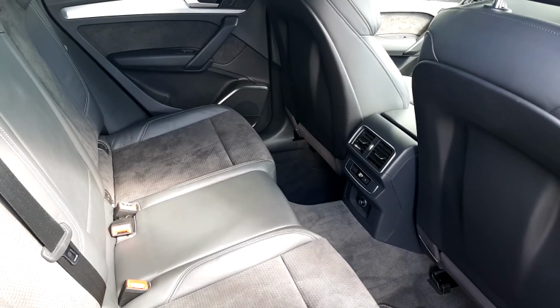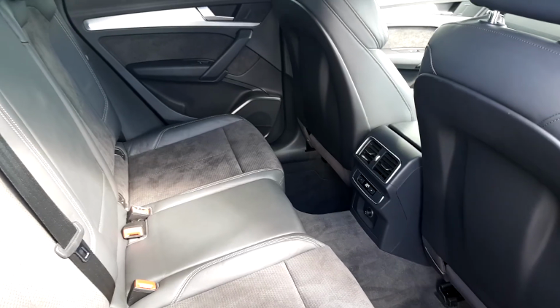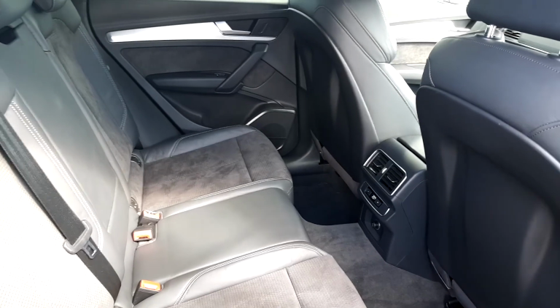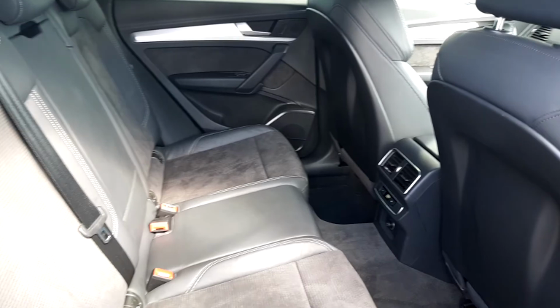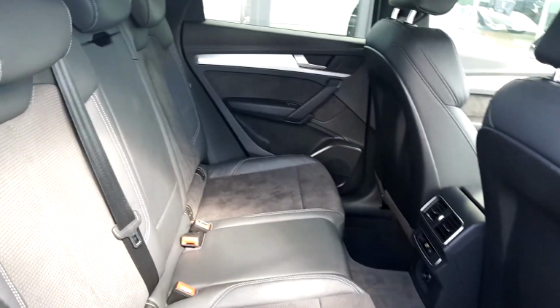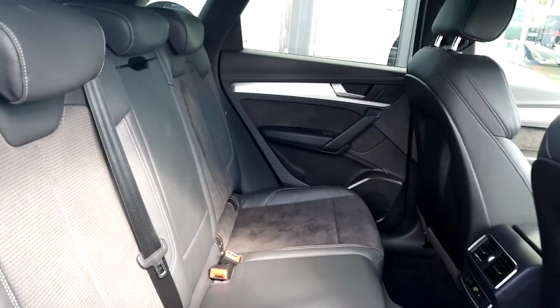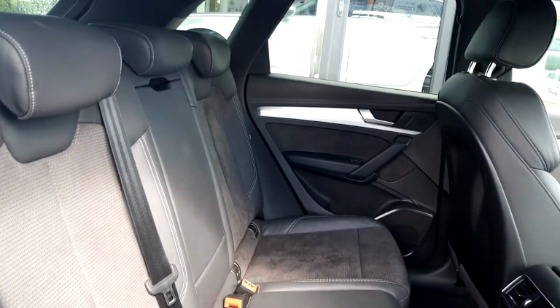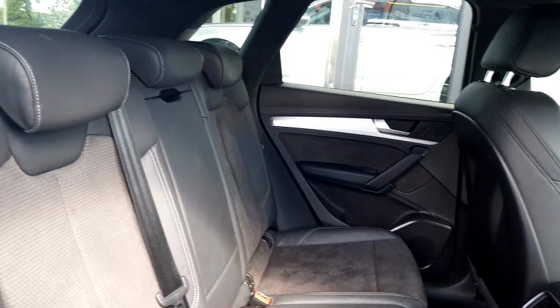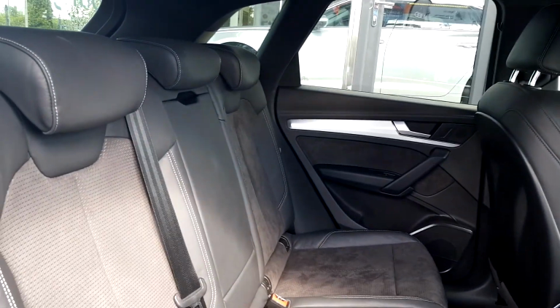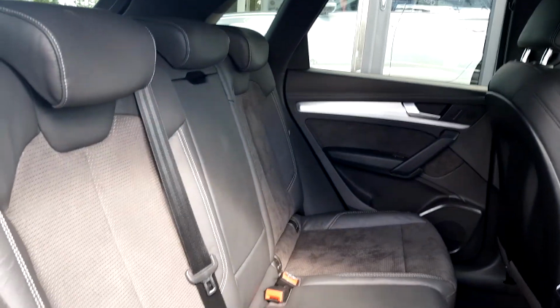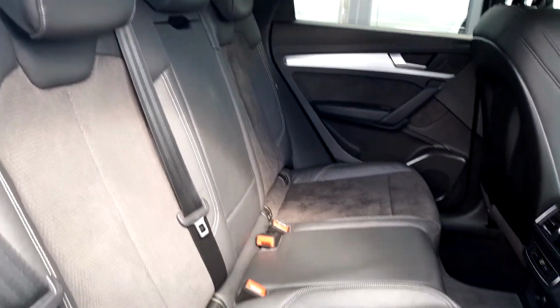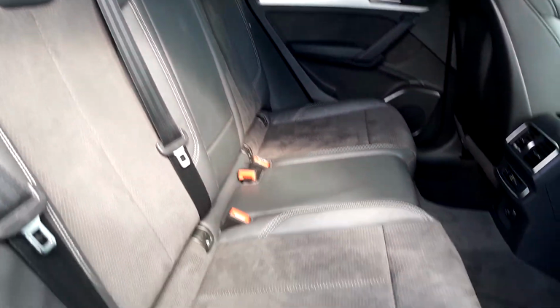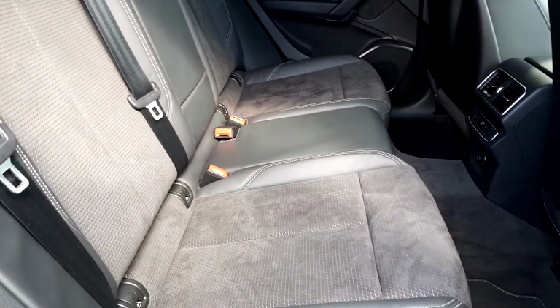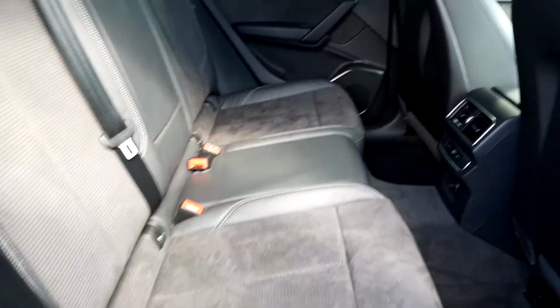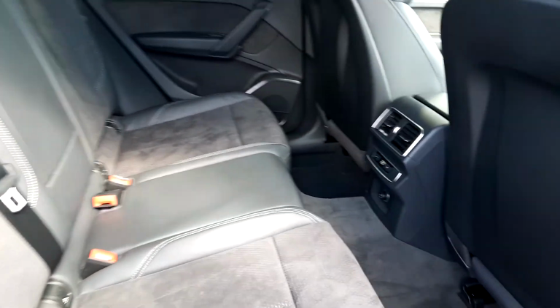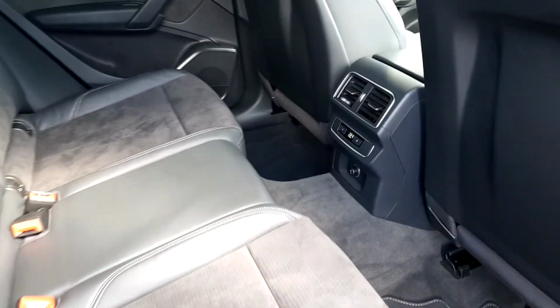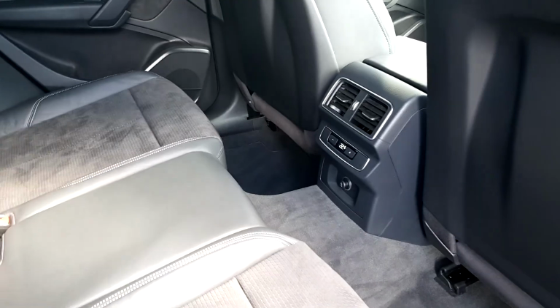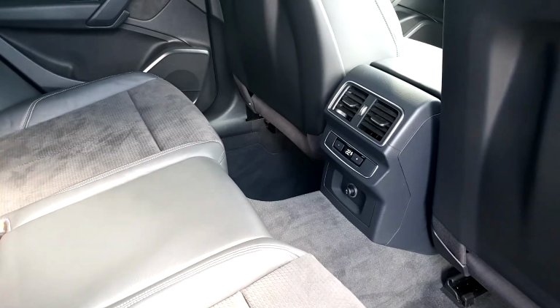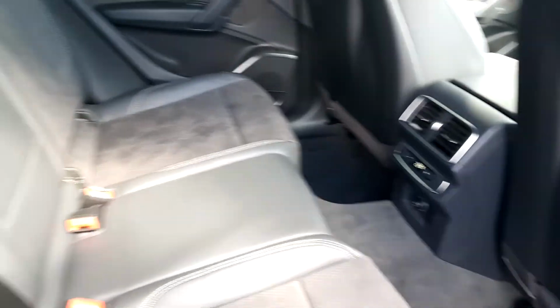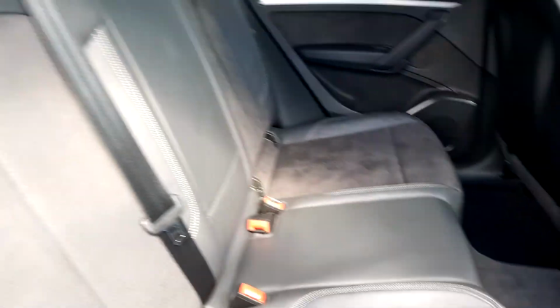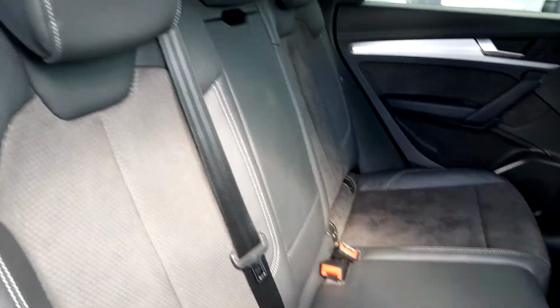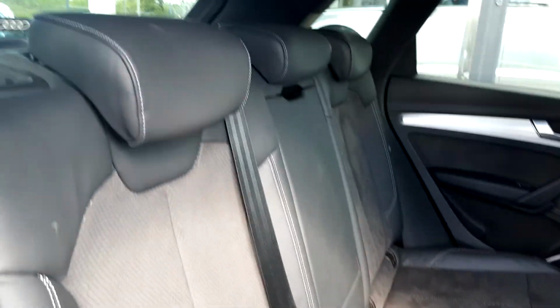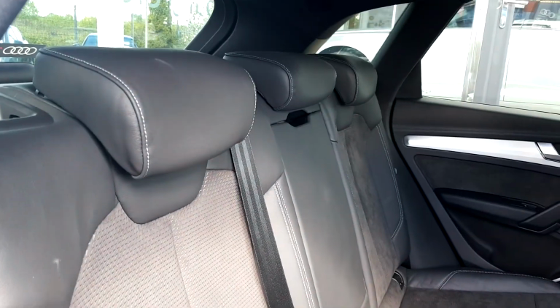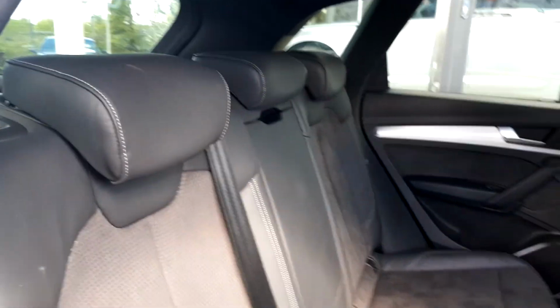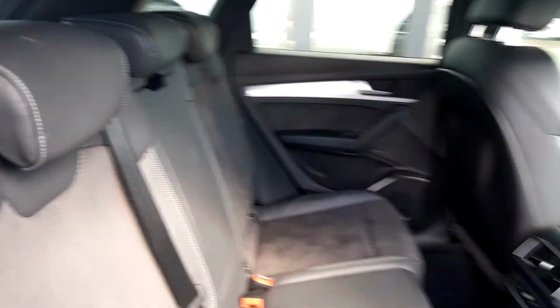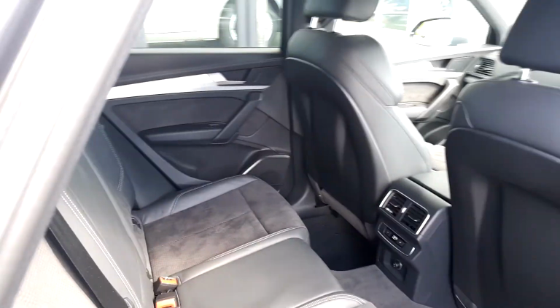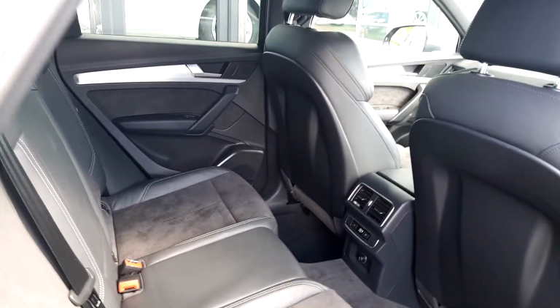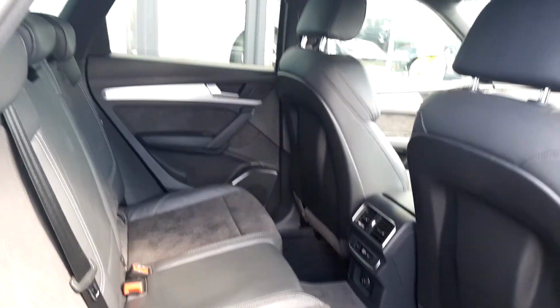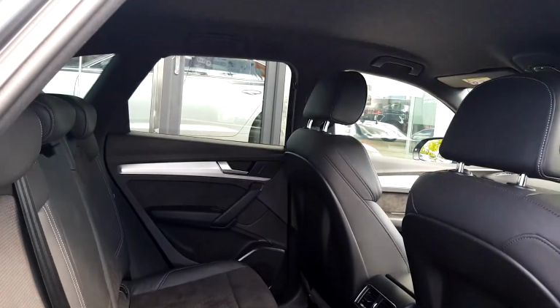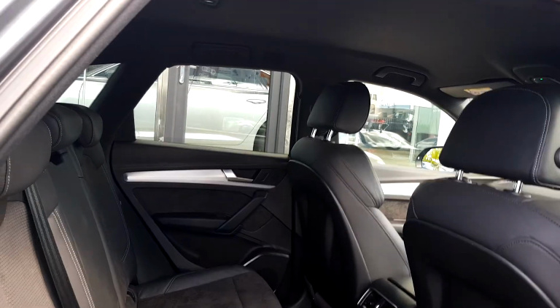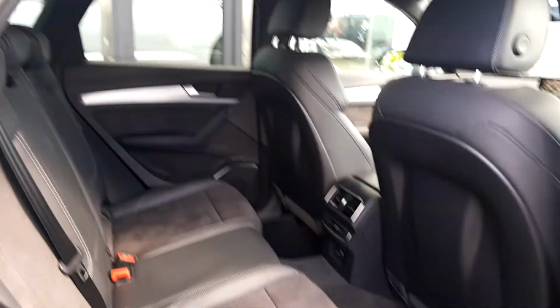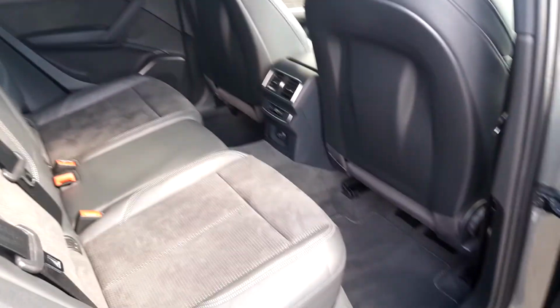Towards the back of the car inside, we have a half leather S line interior. There is climate control in the middle, an armrest in the middle too with 3 headrests, plenty of headroom and plenty of legroom too.